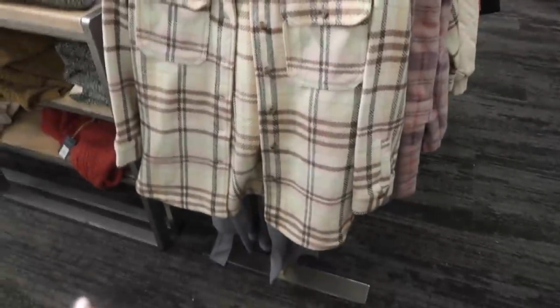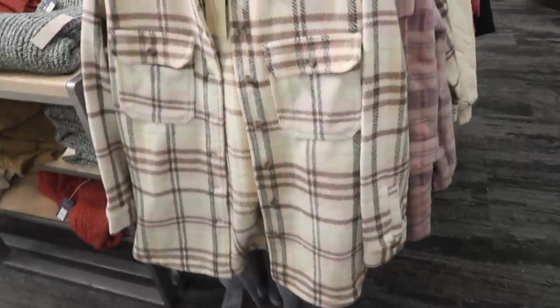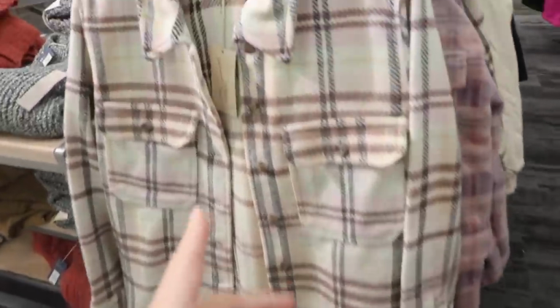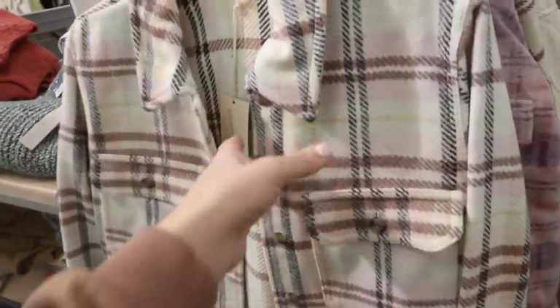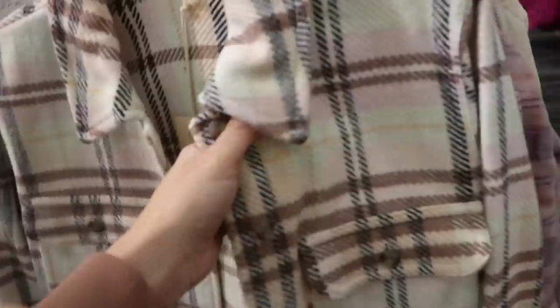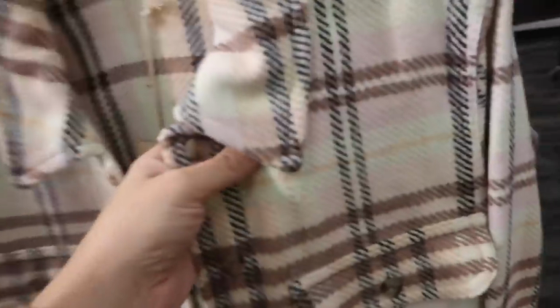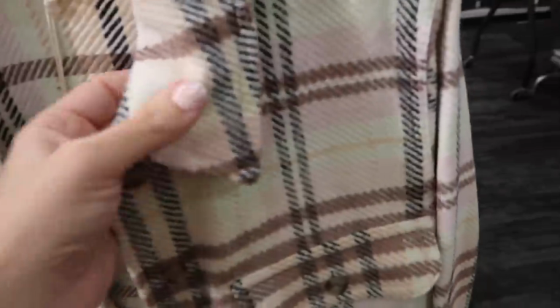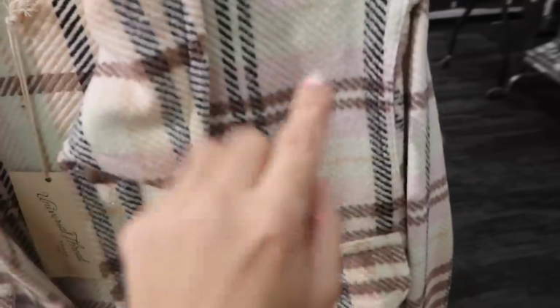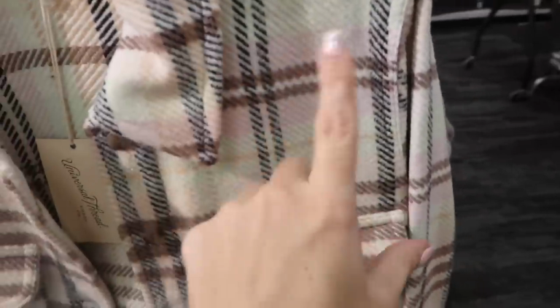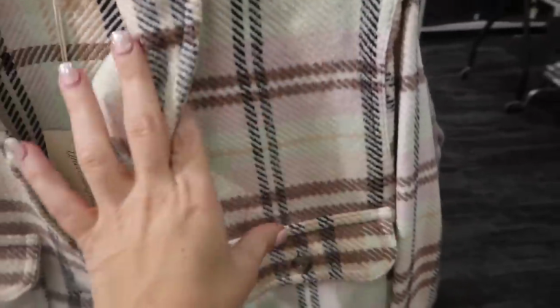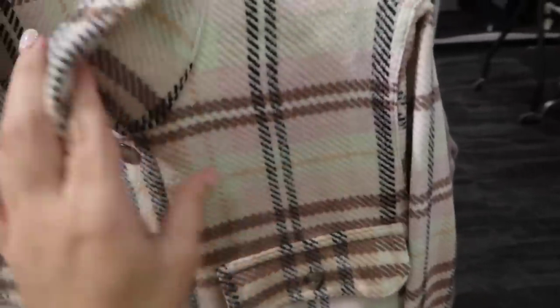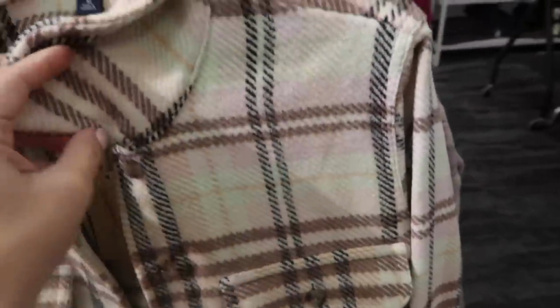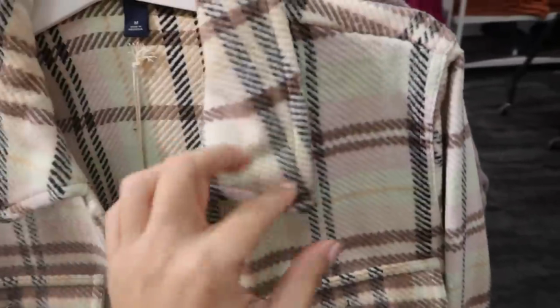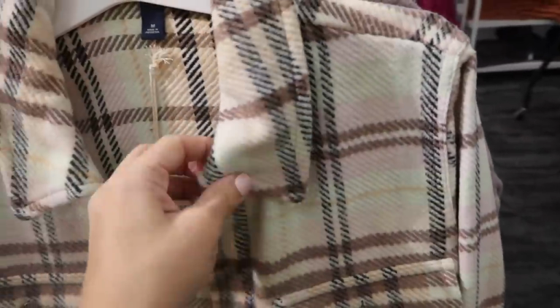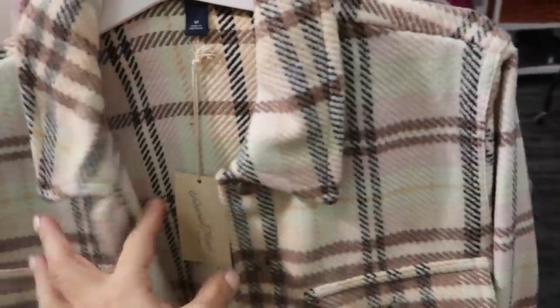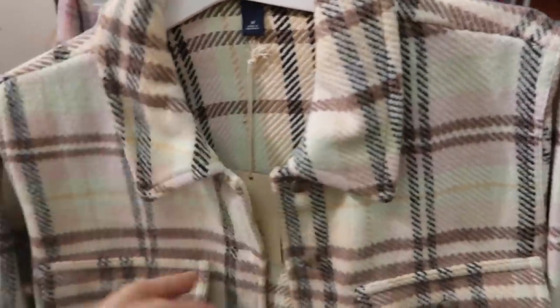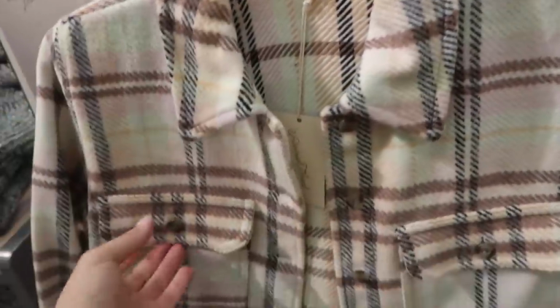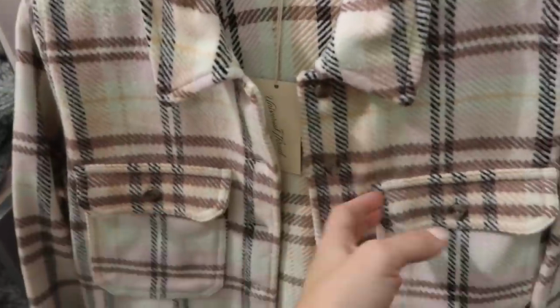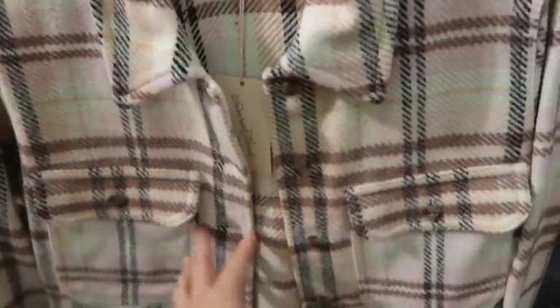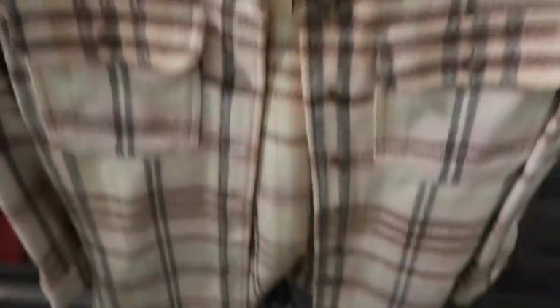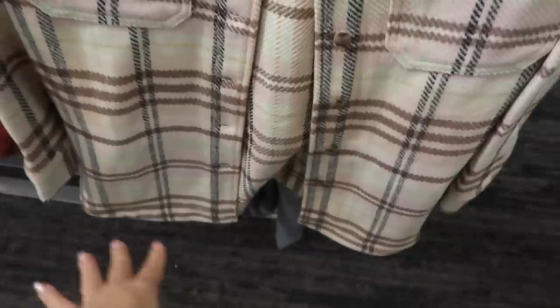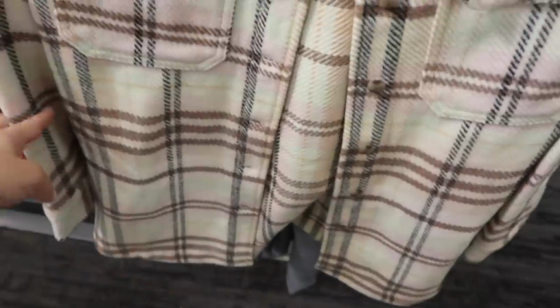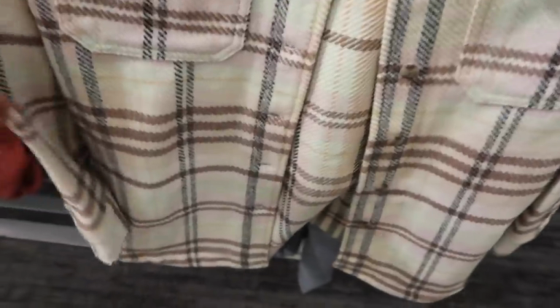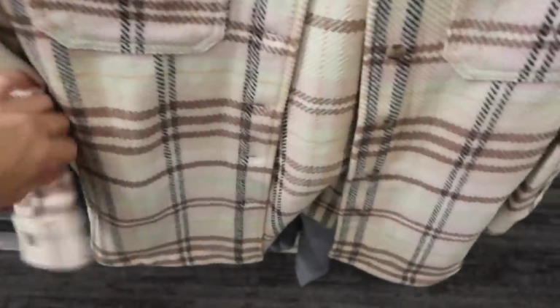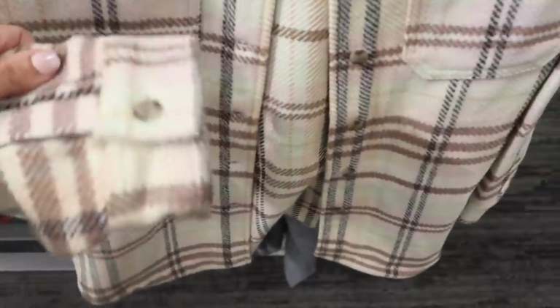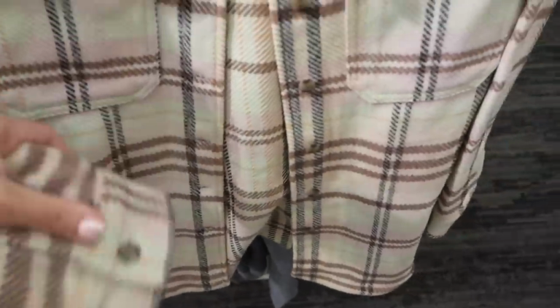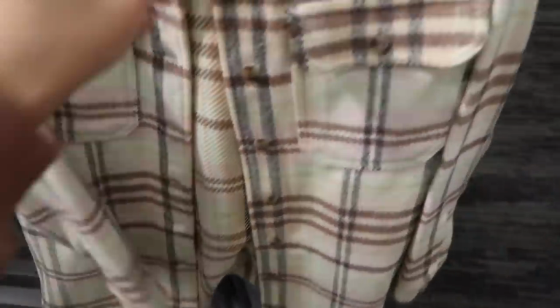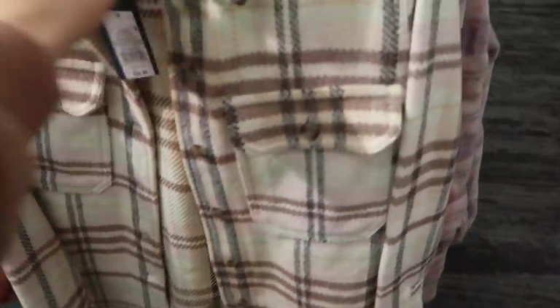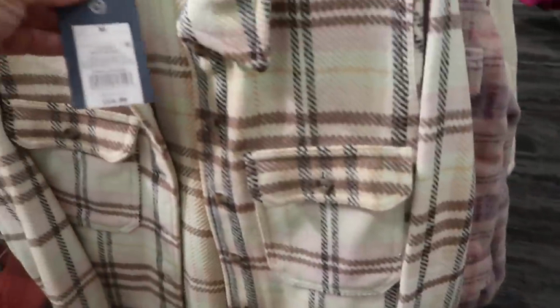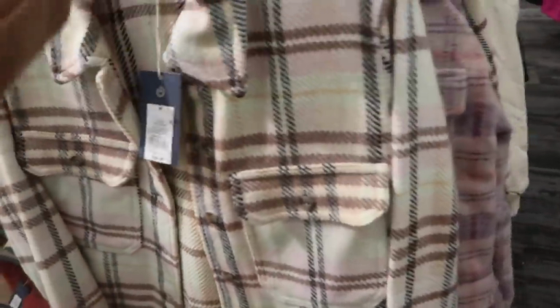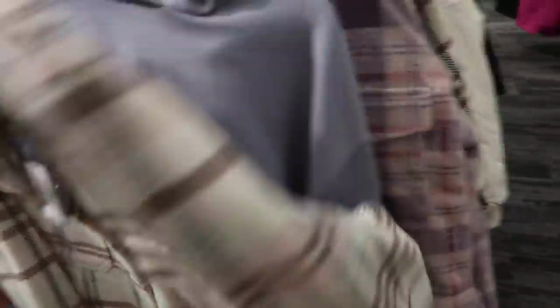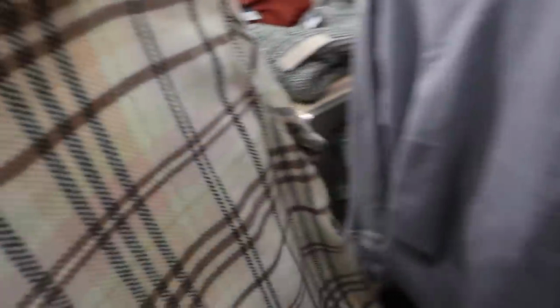New from Universal Thread is this oversized jacket. It has a light purple, beige, and brown tone with two pockets and buttons all the way down, also has the button detail on the wrist. These are $34.99.